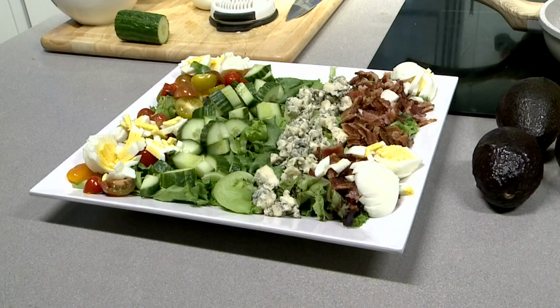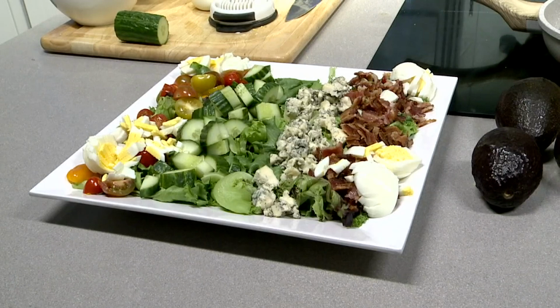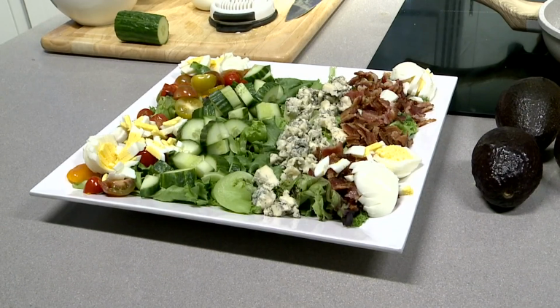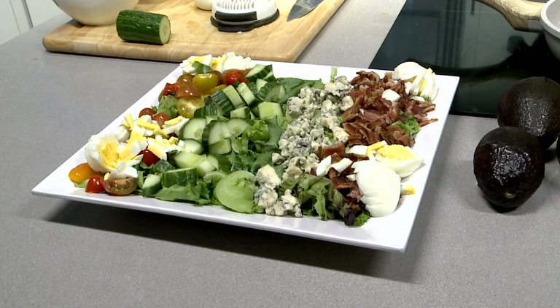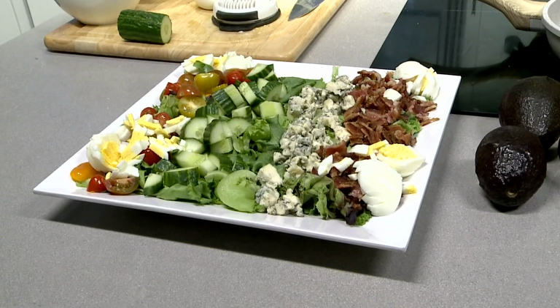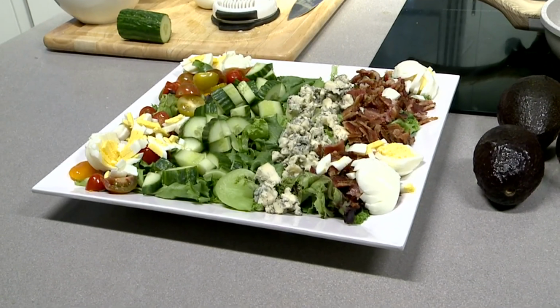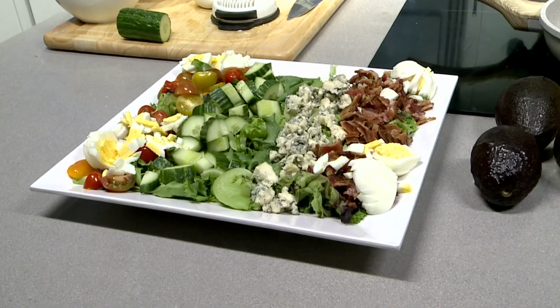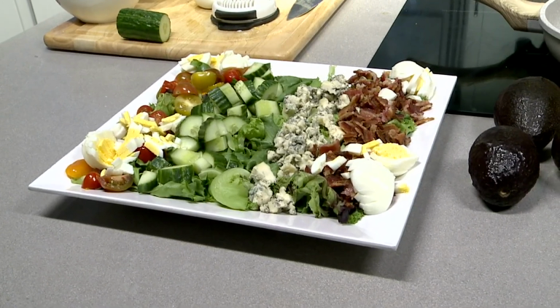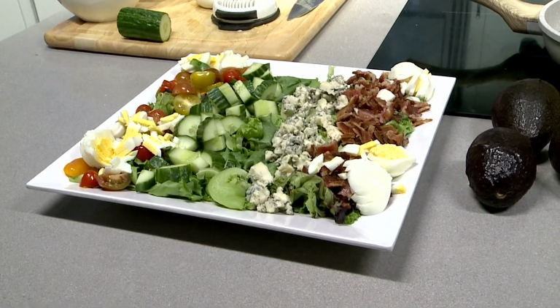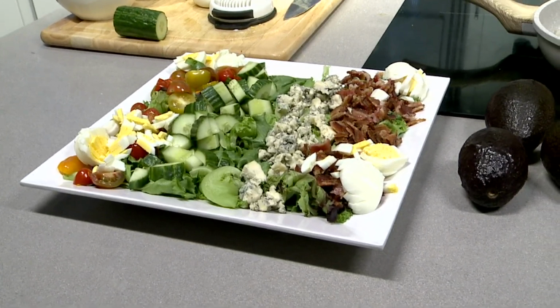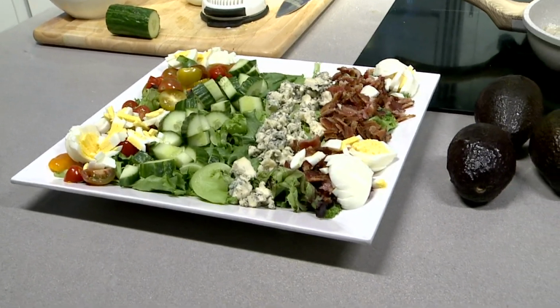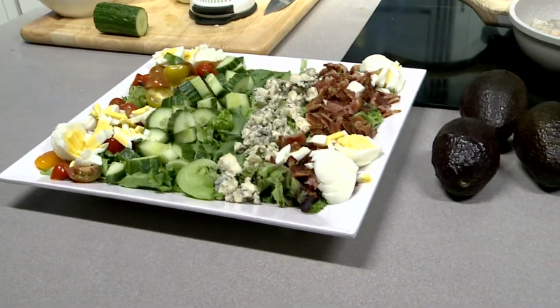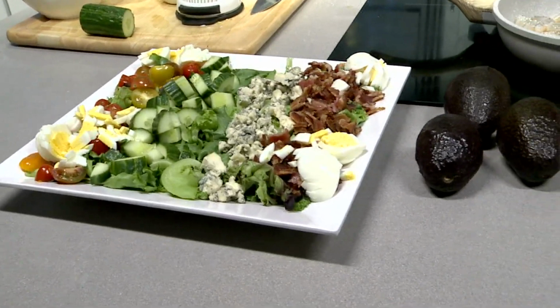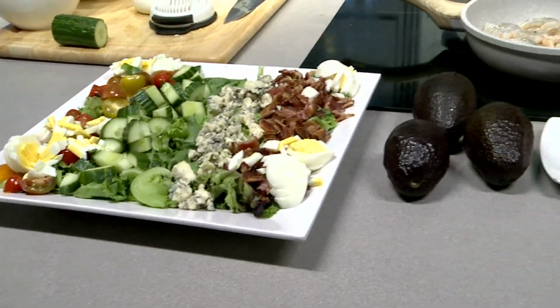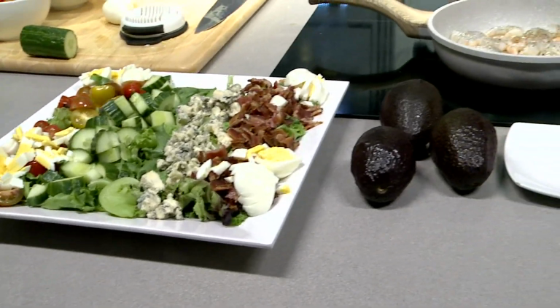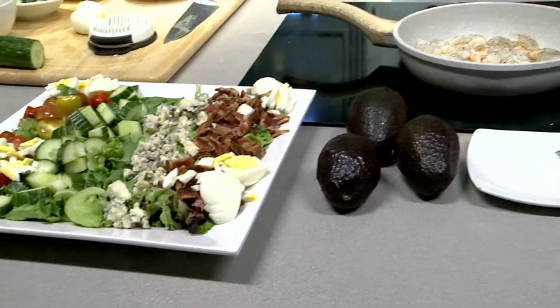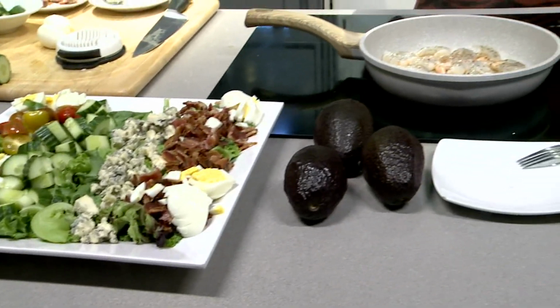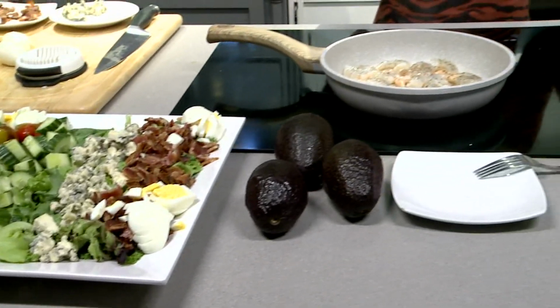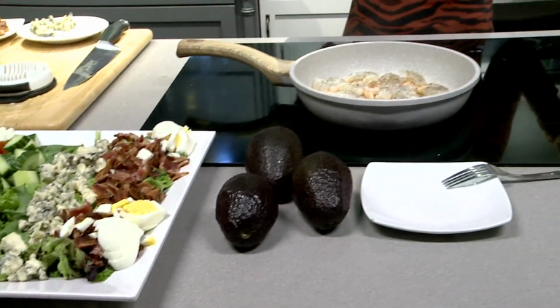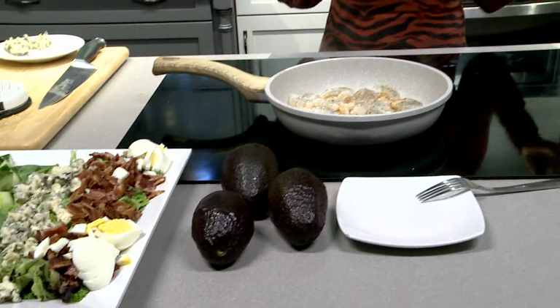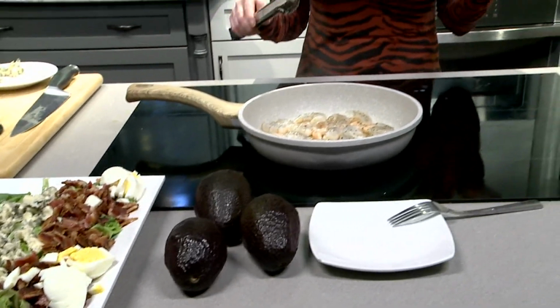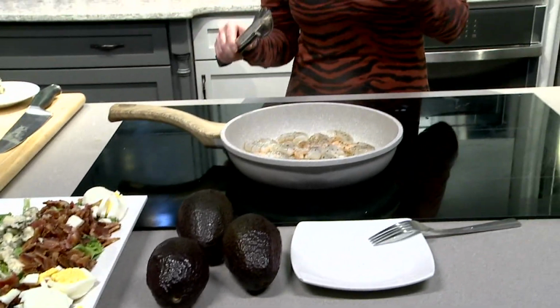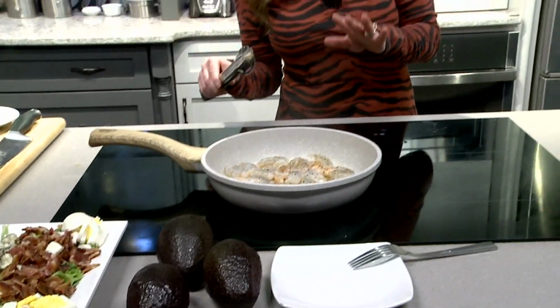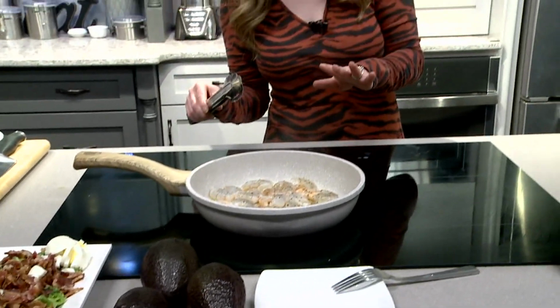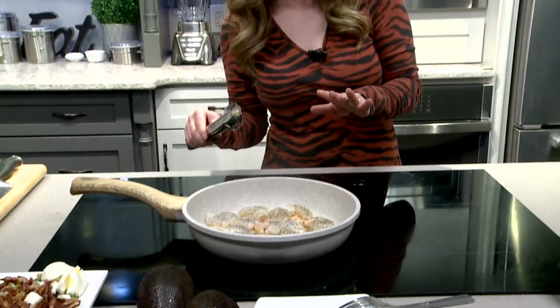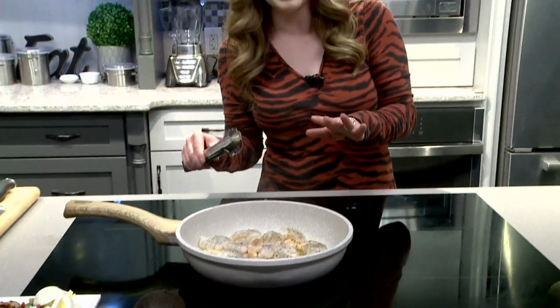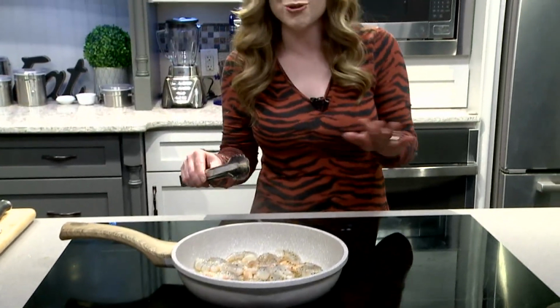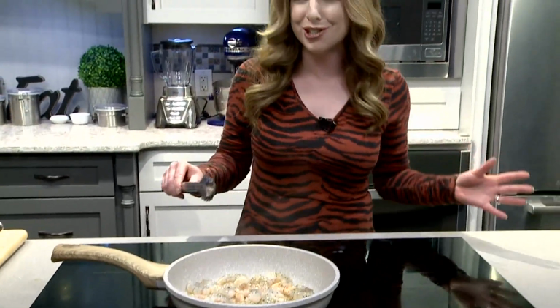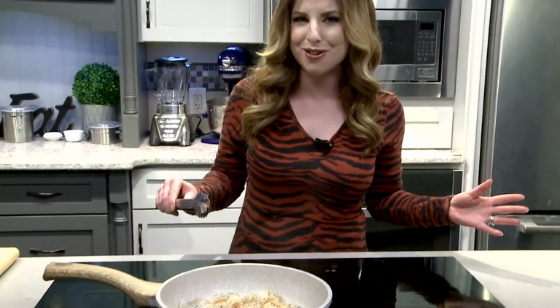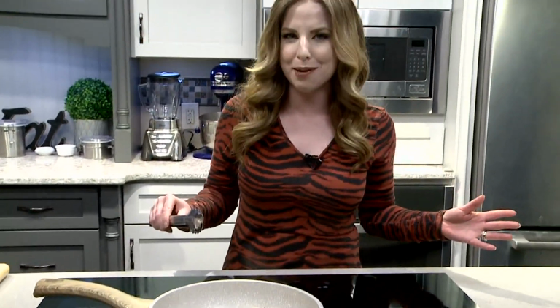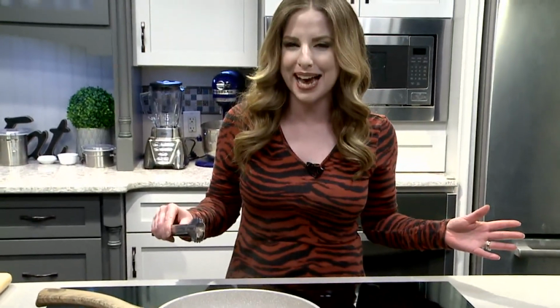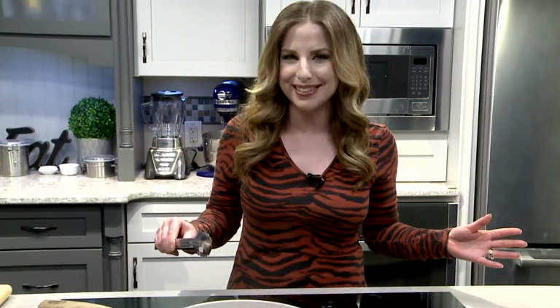In this week's Seasonal Servings, it's all about spring, and we're going to be making a spring twist on a traditional Cobb salad.